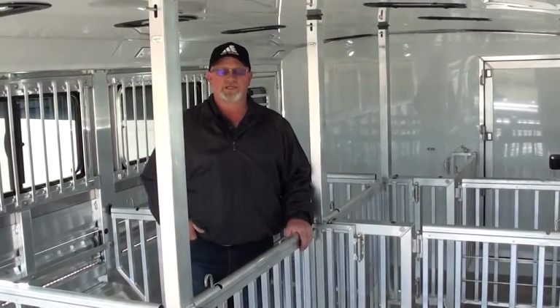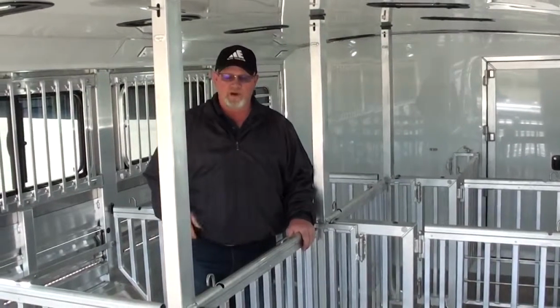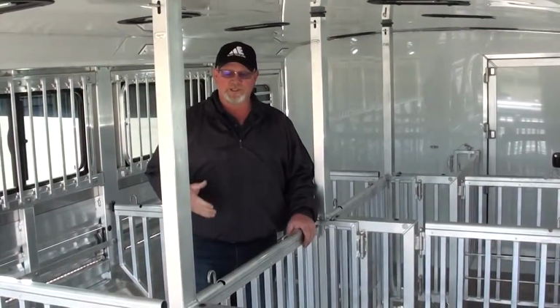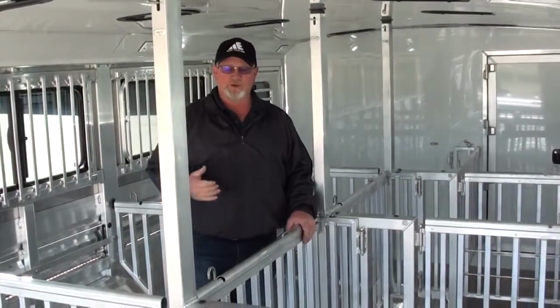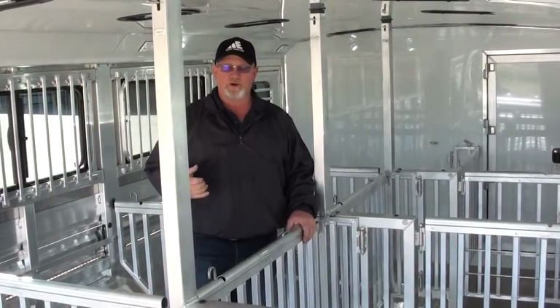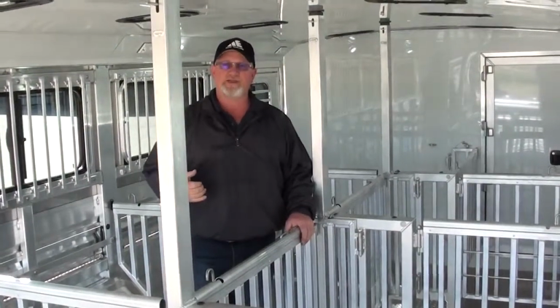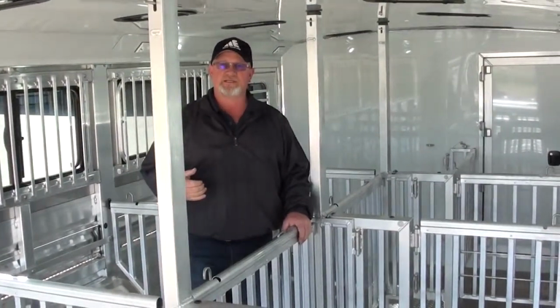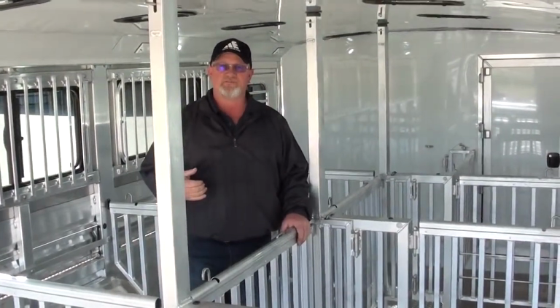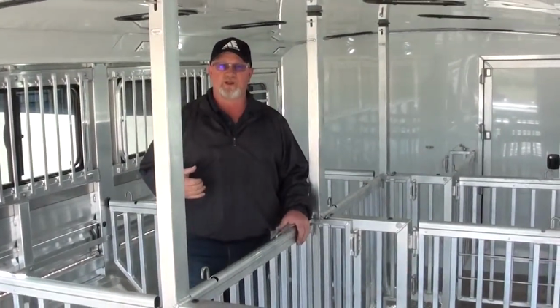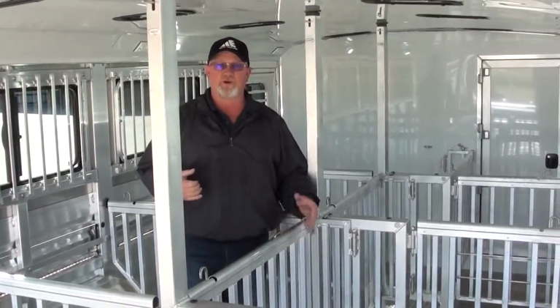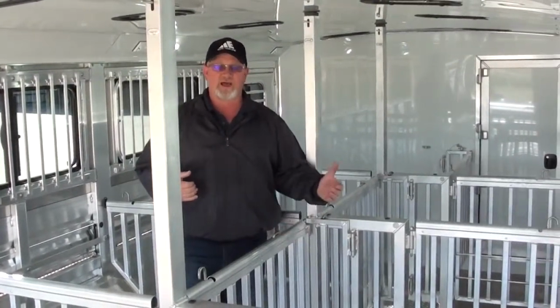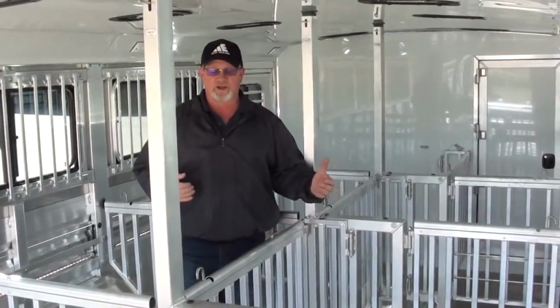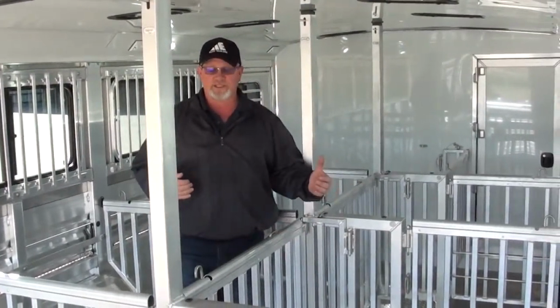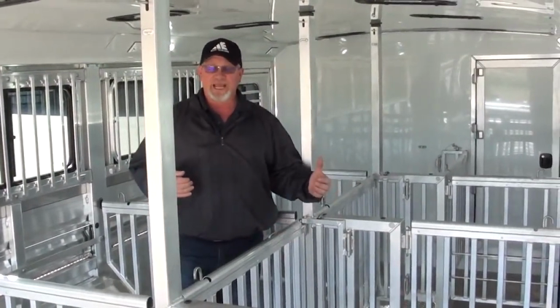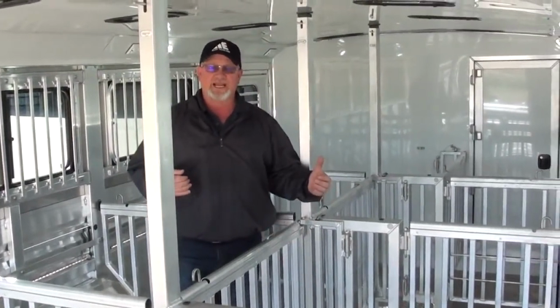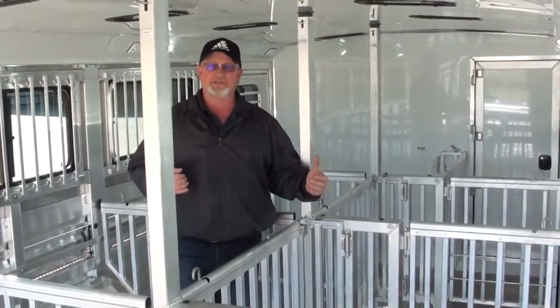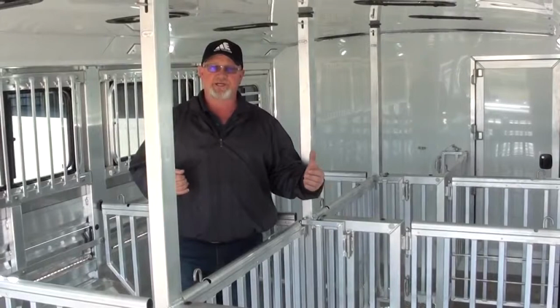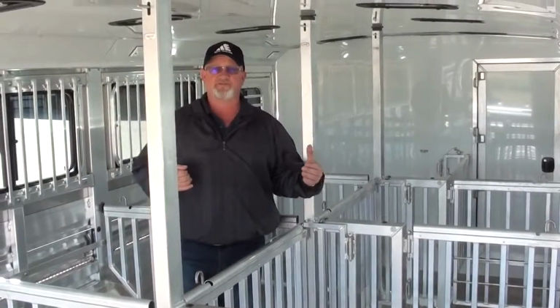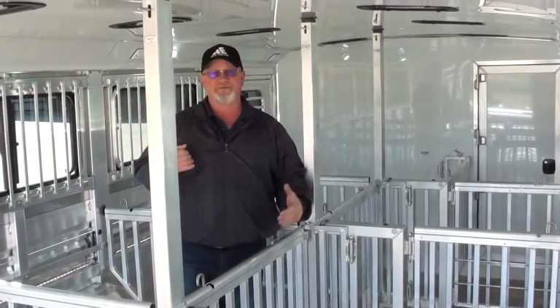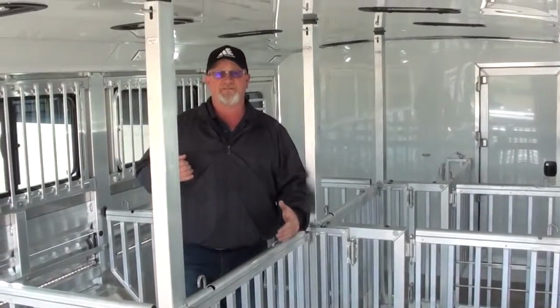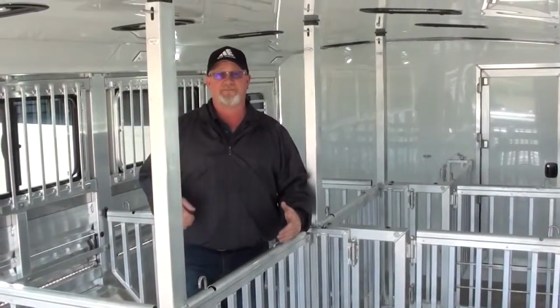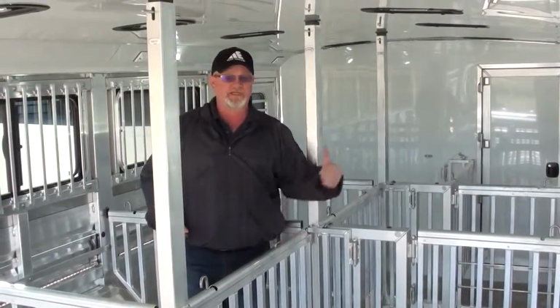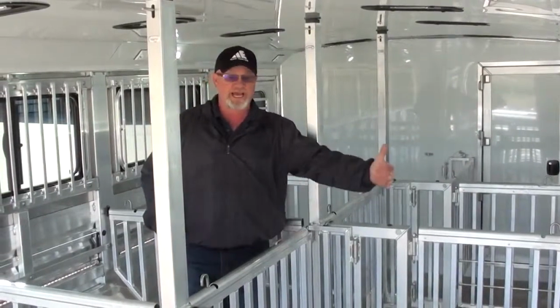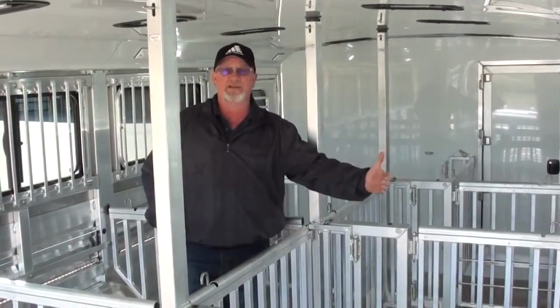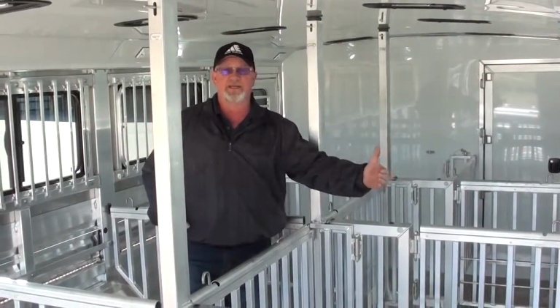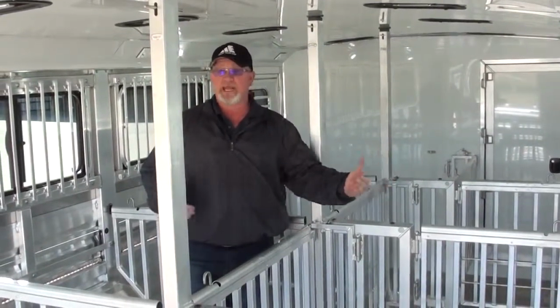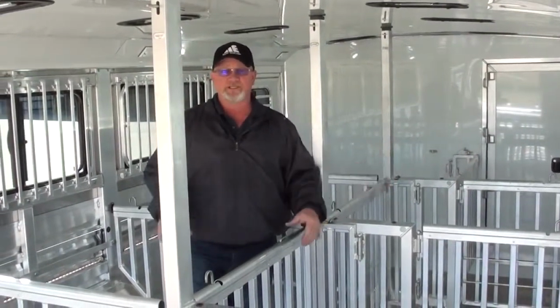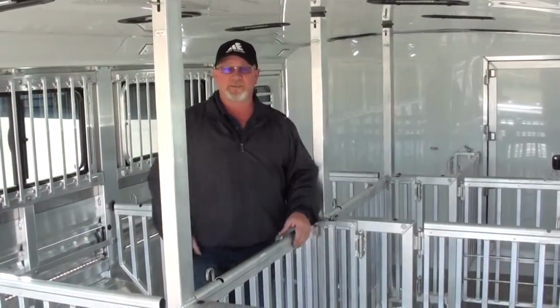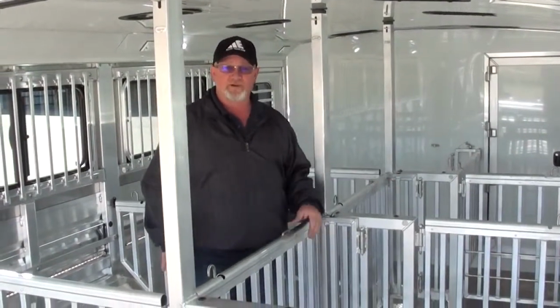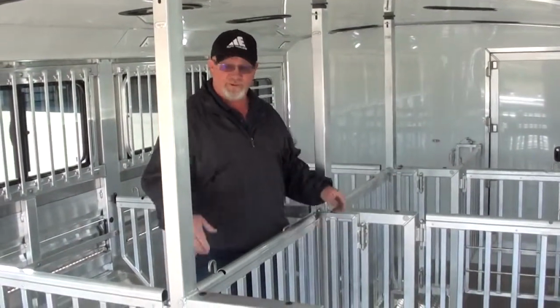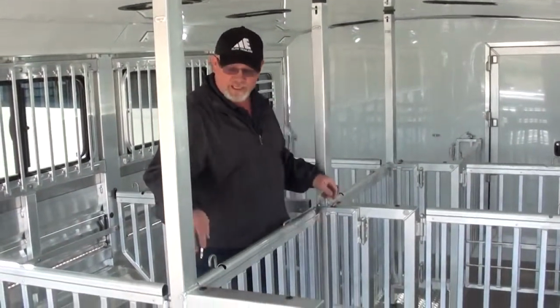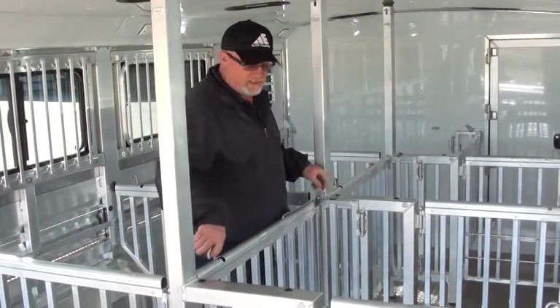Today I want to show you our new pin system for the Lowepro Livestock. It allows you to change from a 50-50 pin to an alley pin in just a matter of a few seconds.